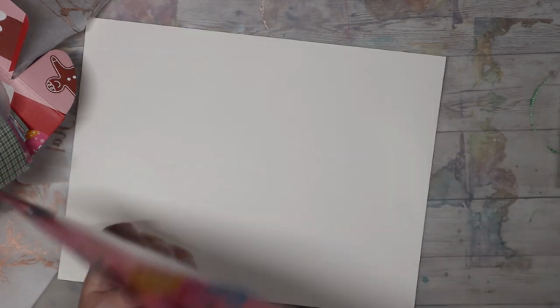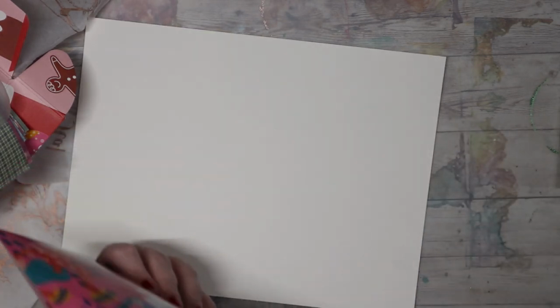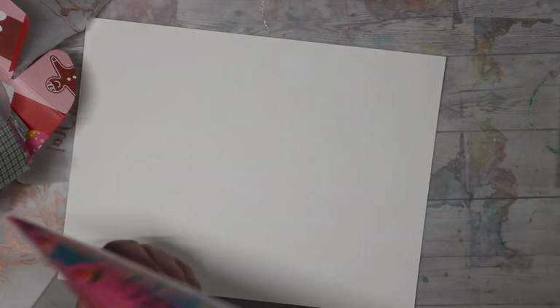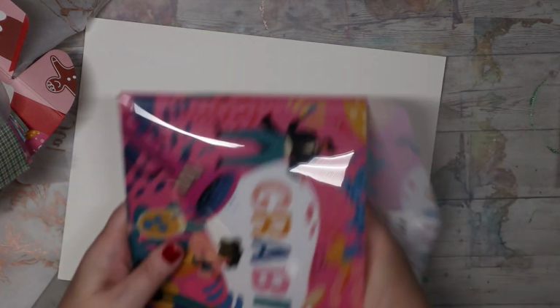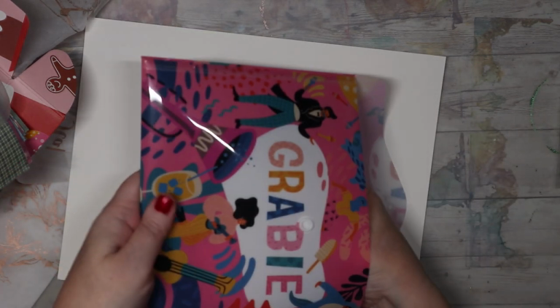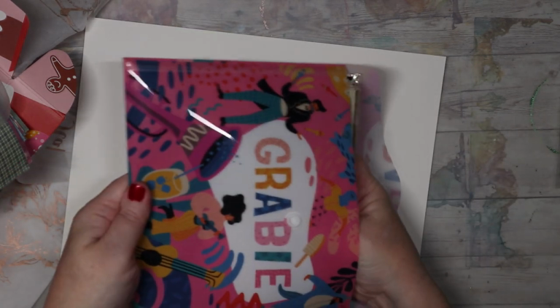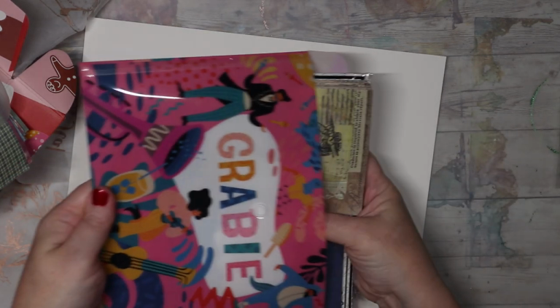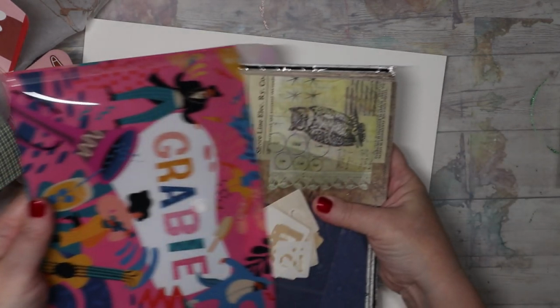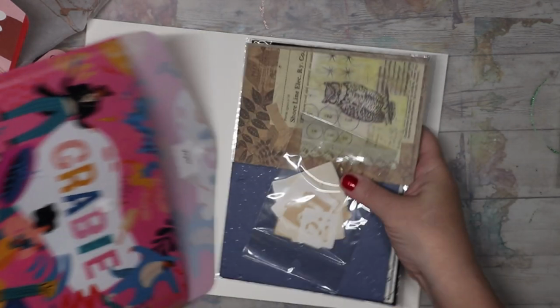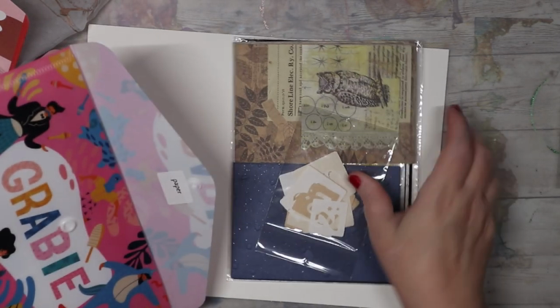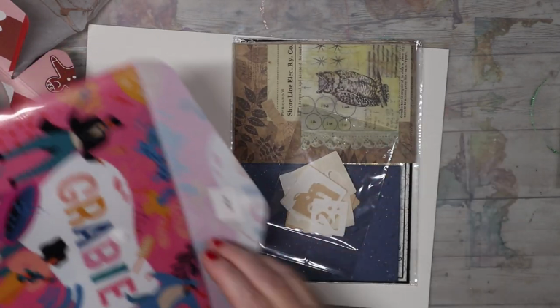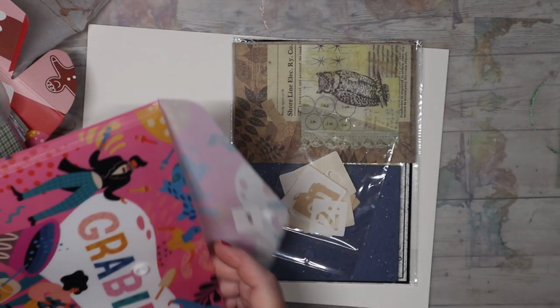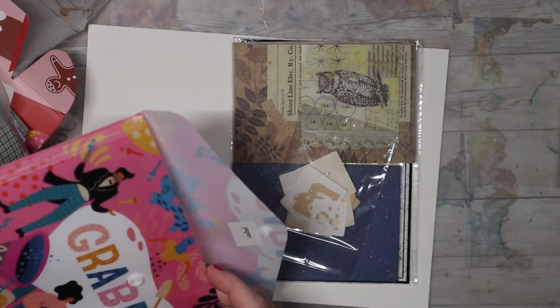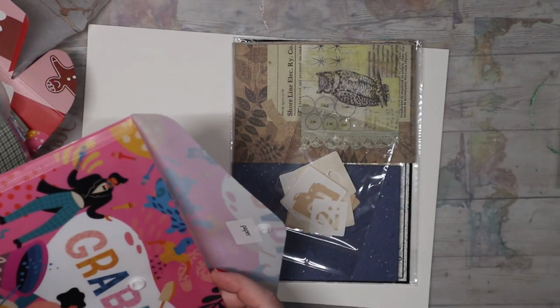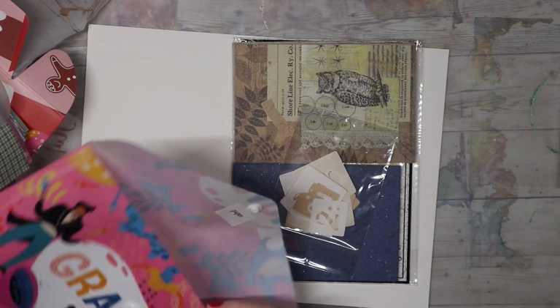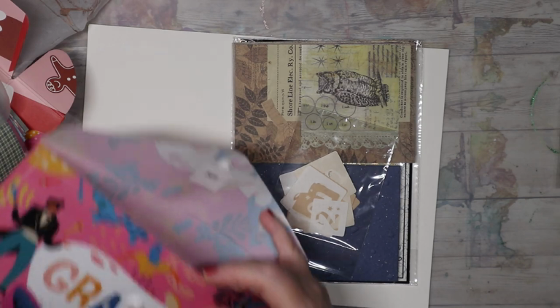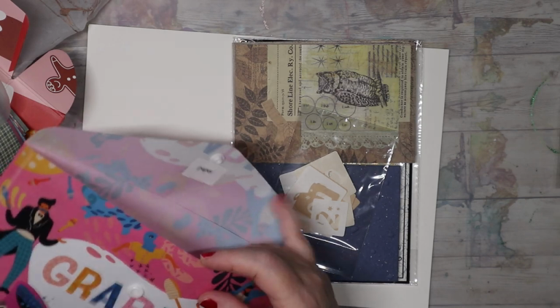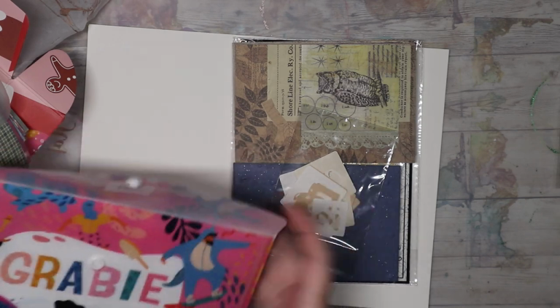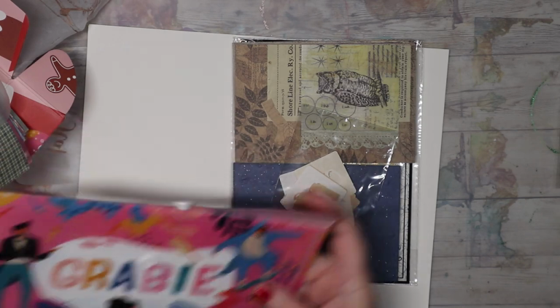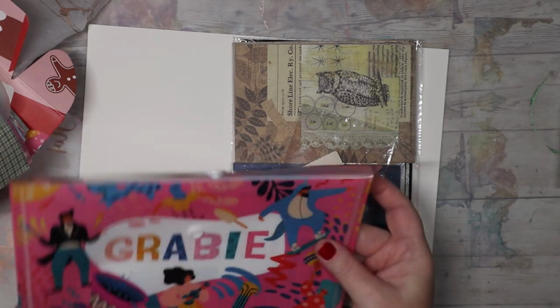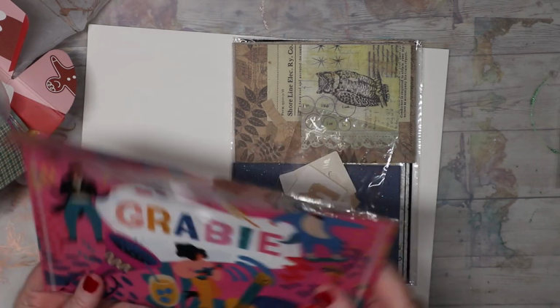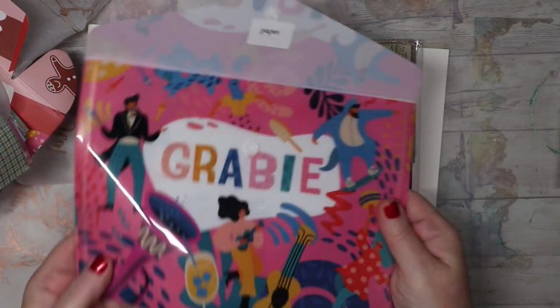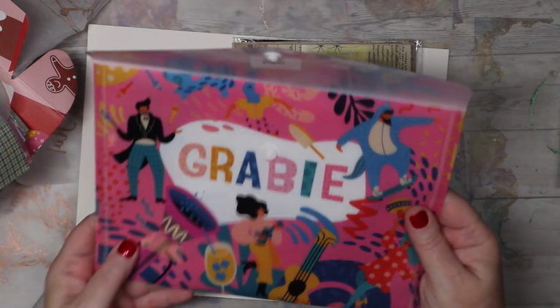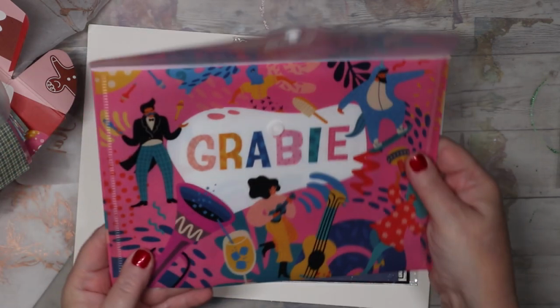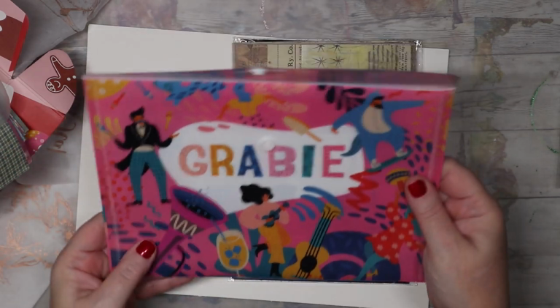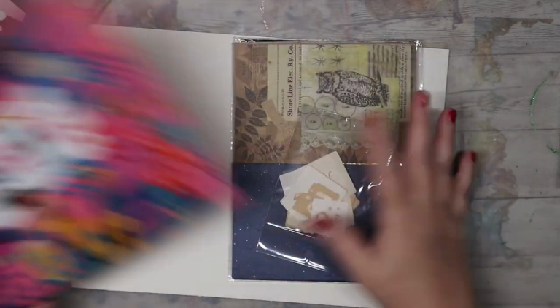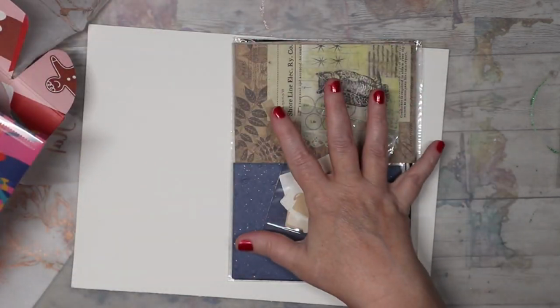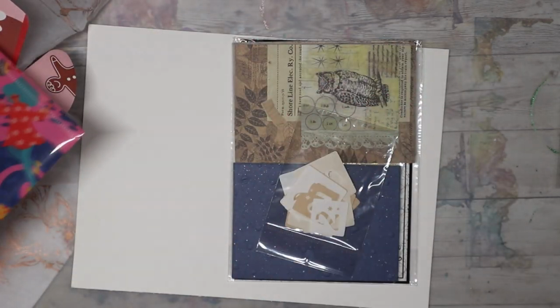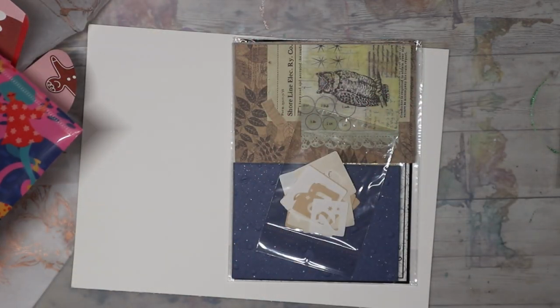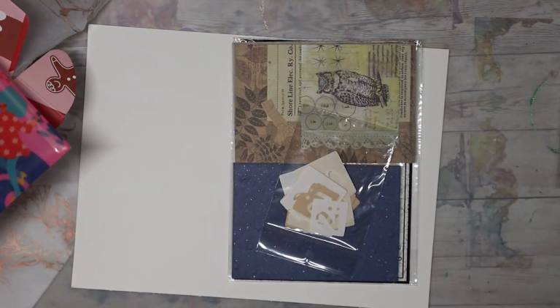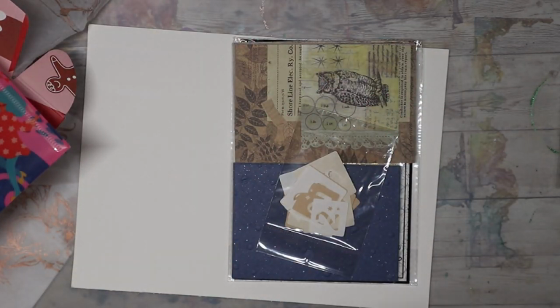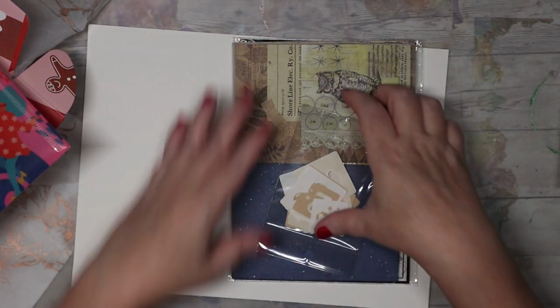Alright, and then another whole other pouch of stuff!